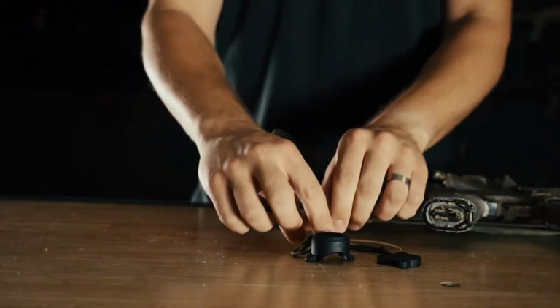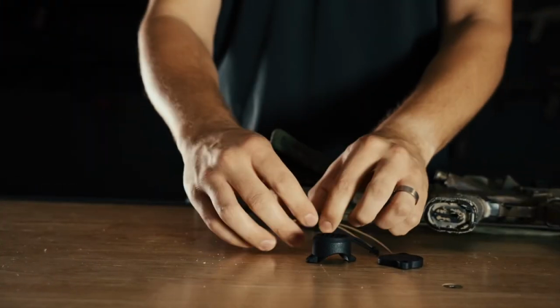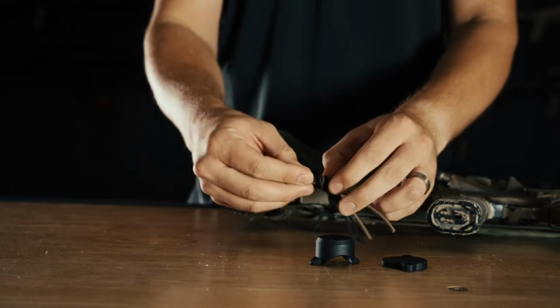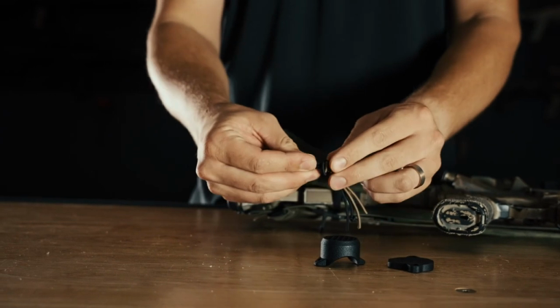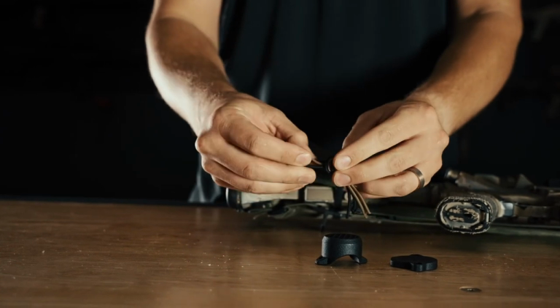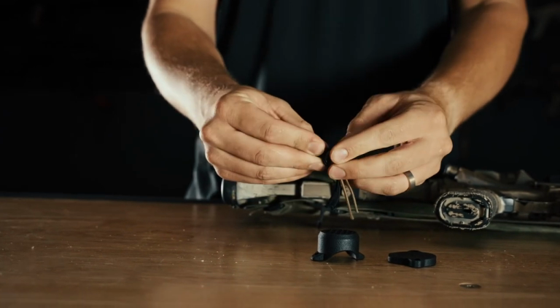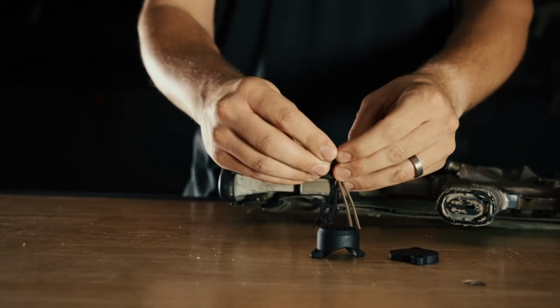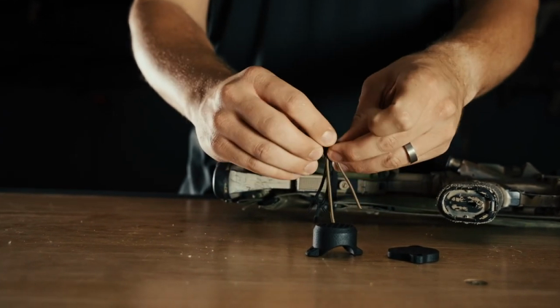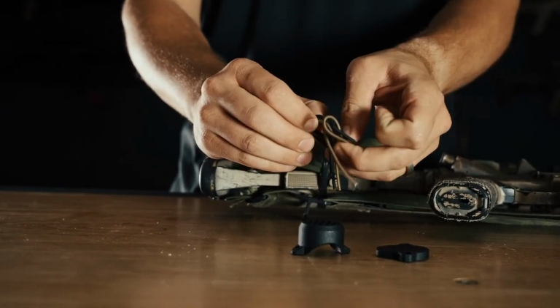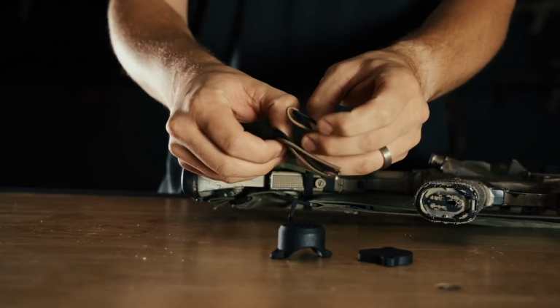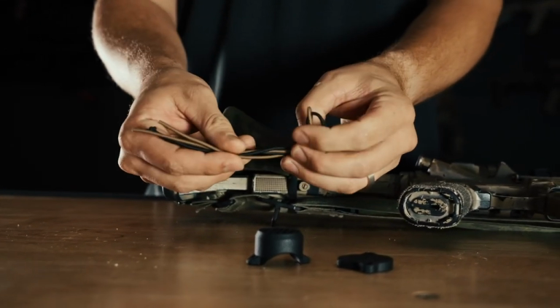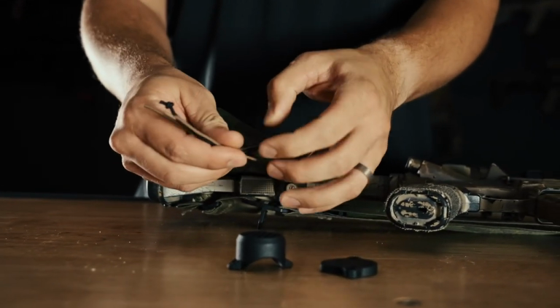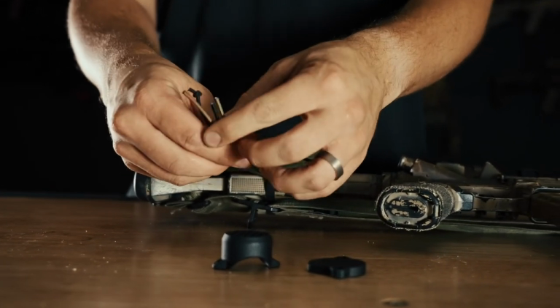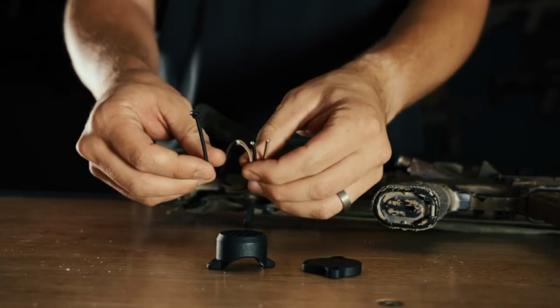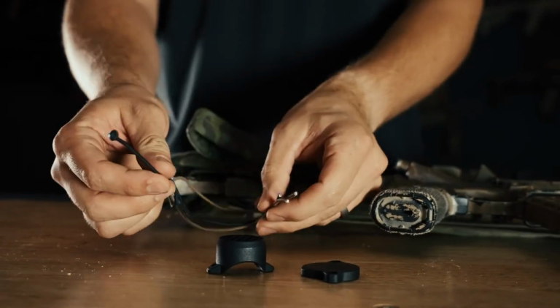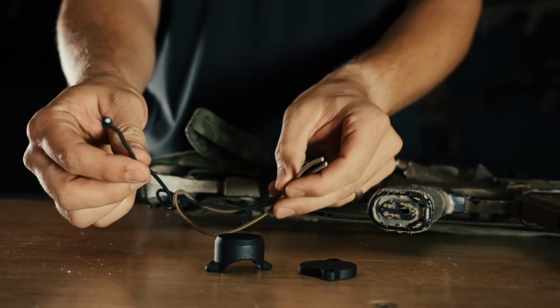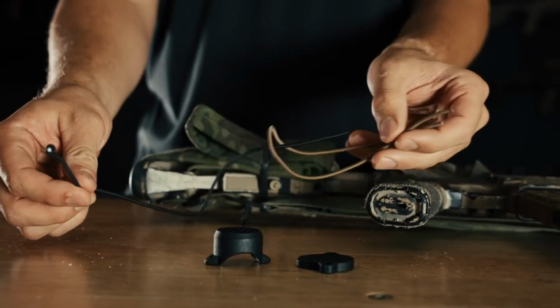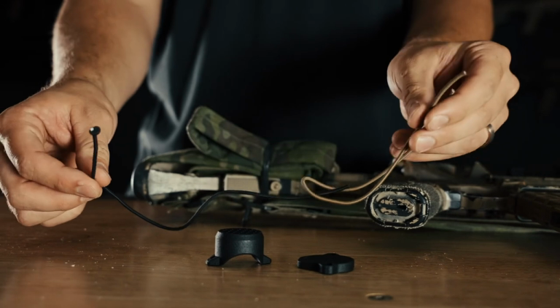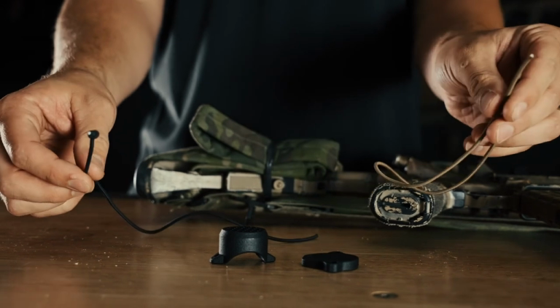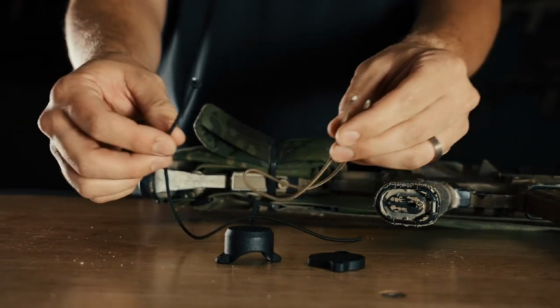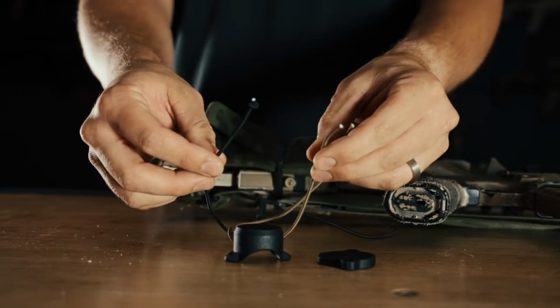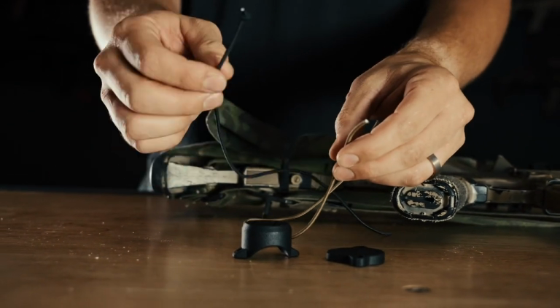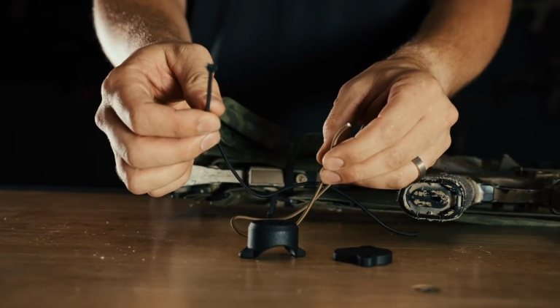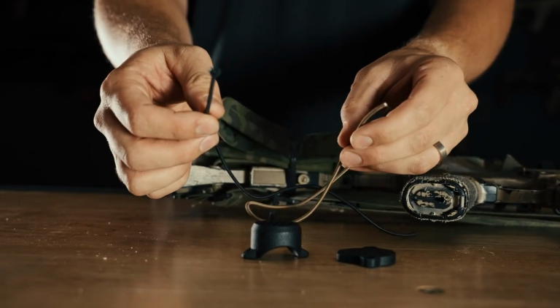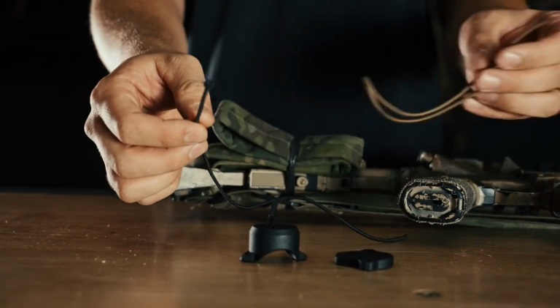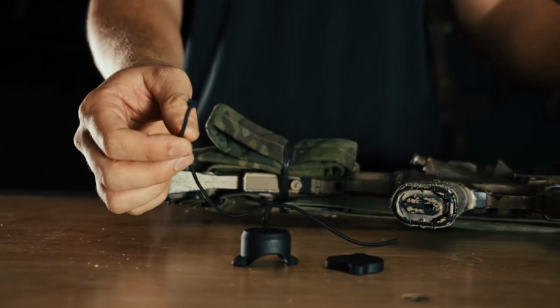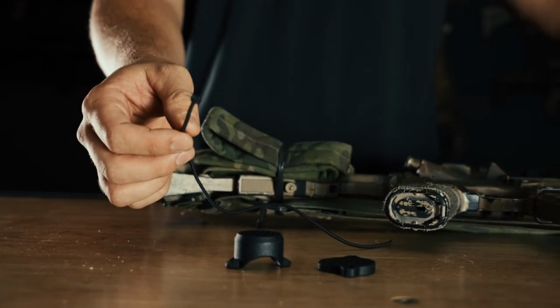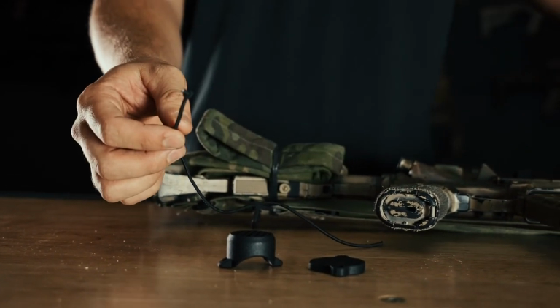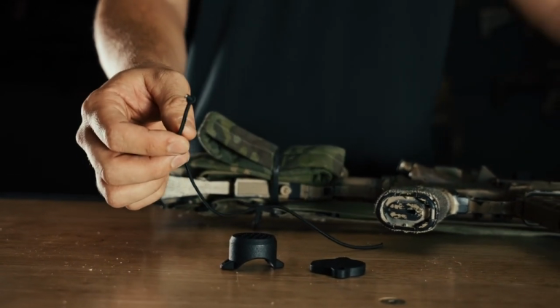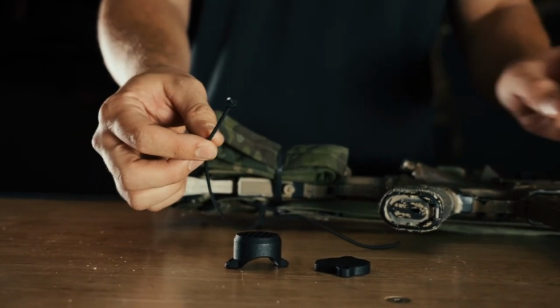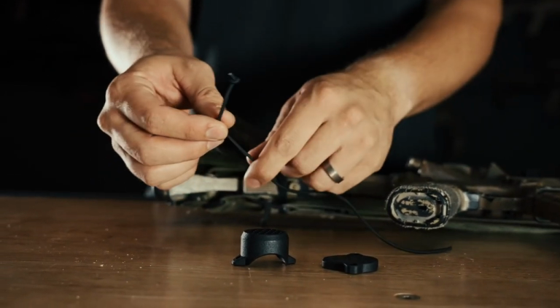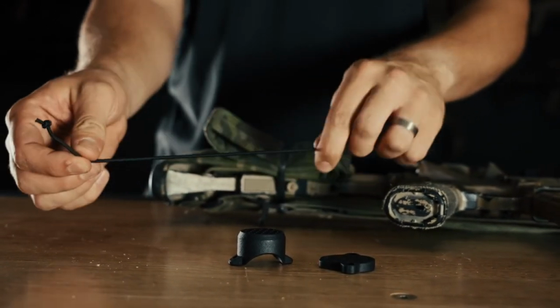Just untie your shock cord. We have two colors — coyote and black. Tie an overhand knot in whichever one you want to use. In this case, I'm going to use black, so I already have an overhand knot tied in this one.